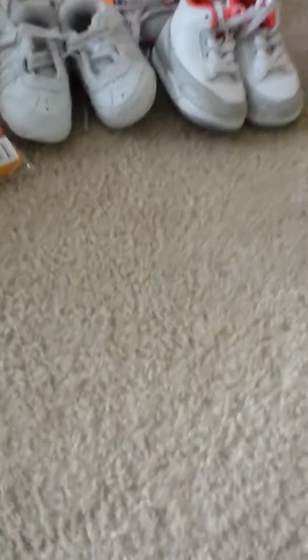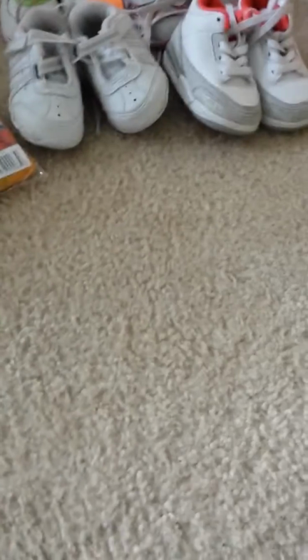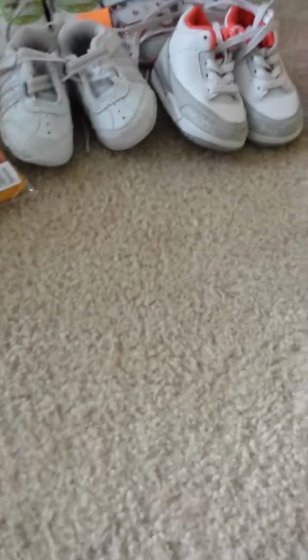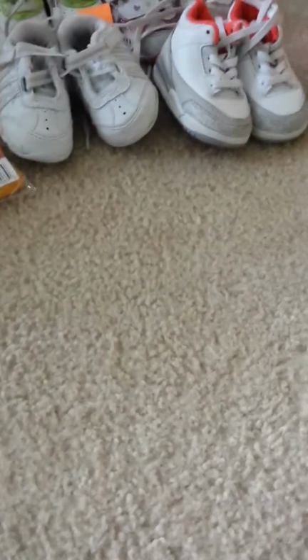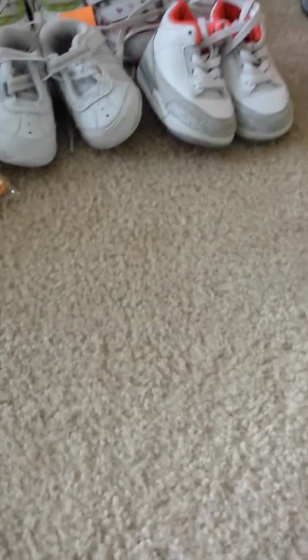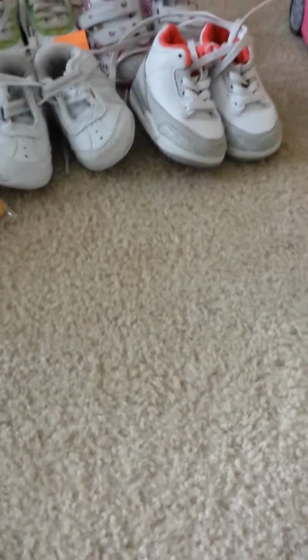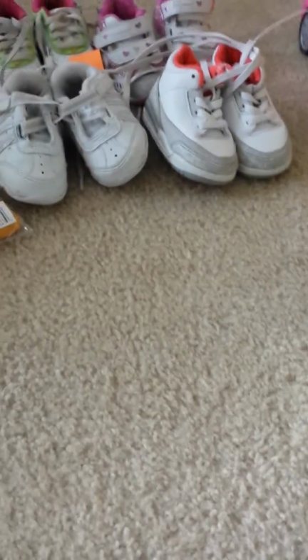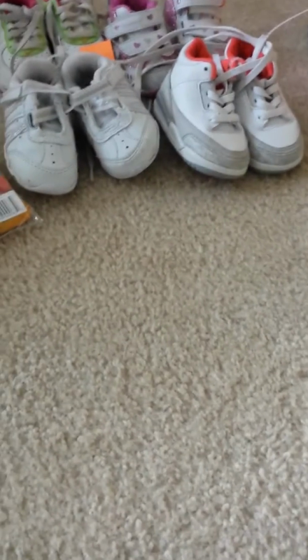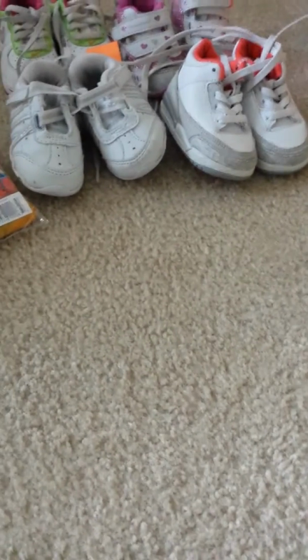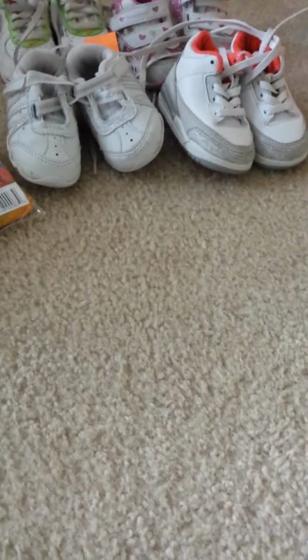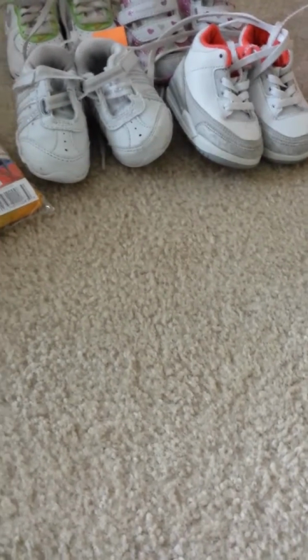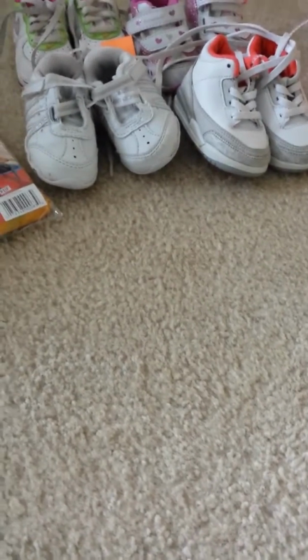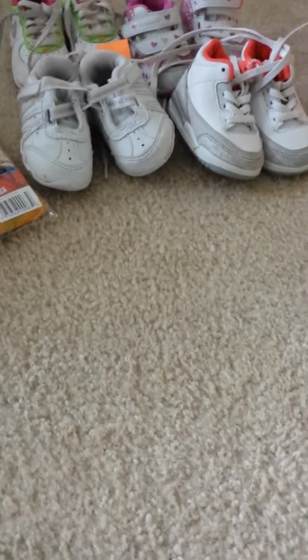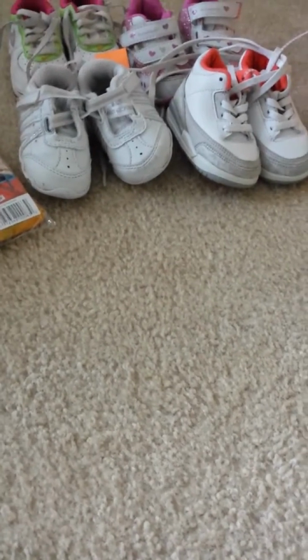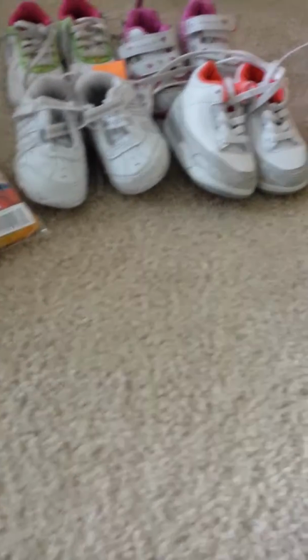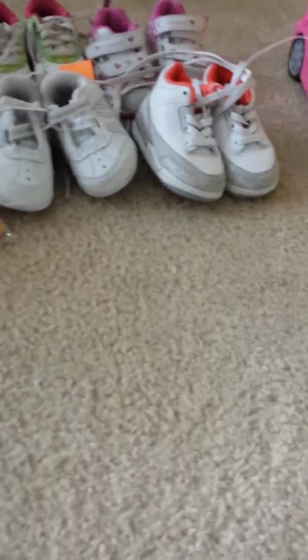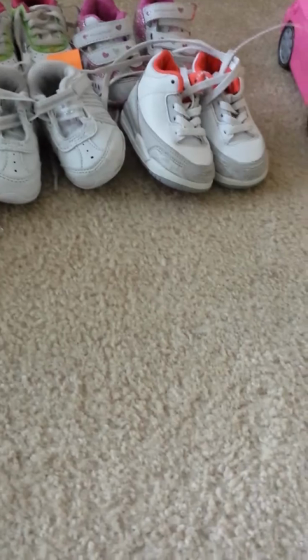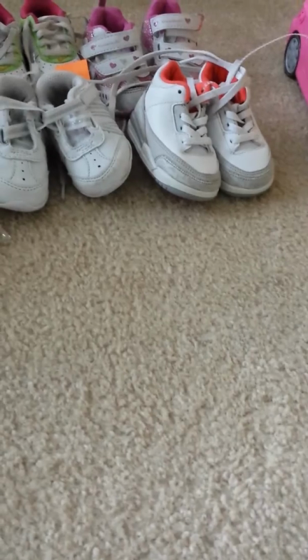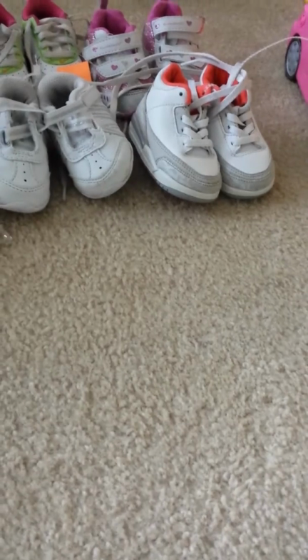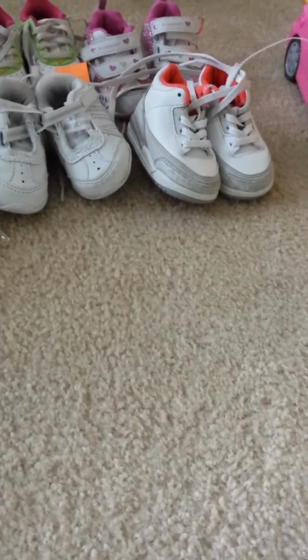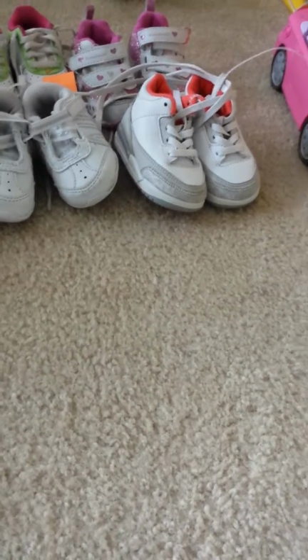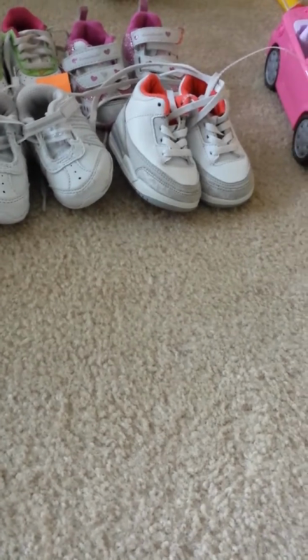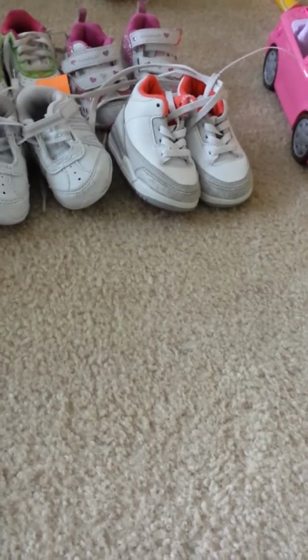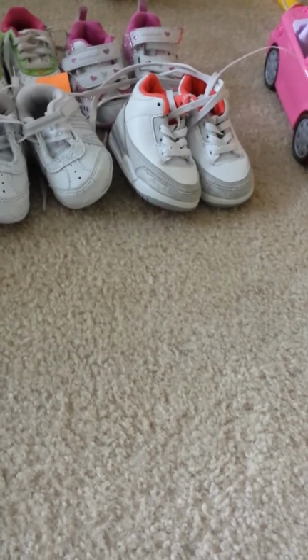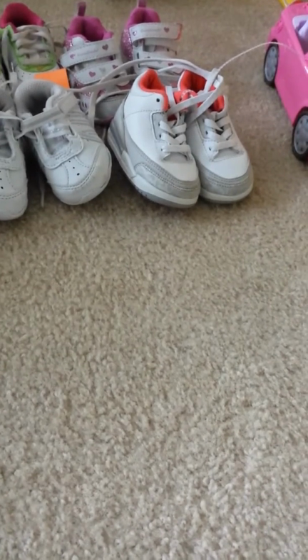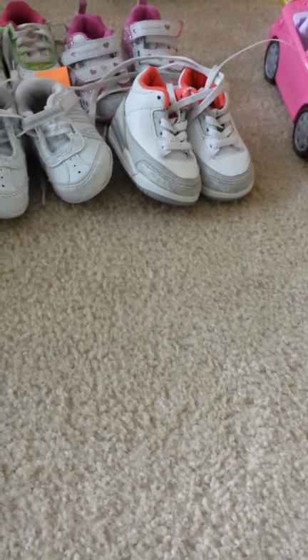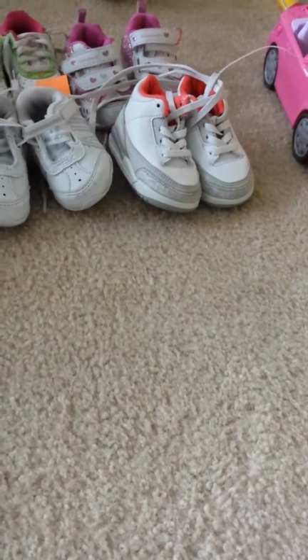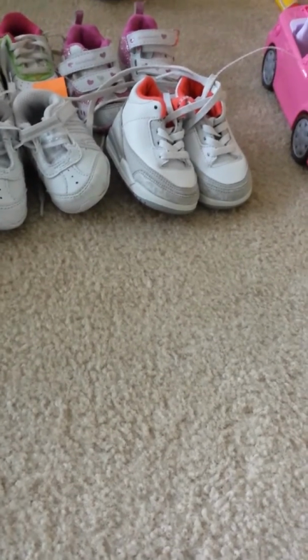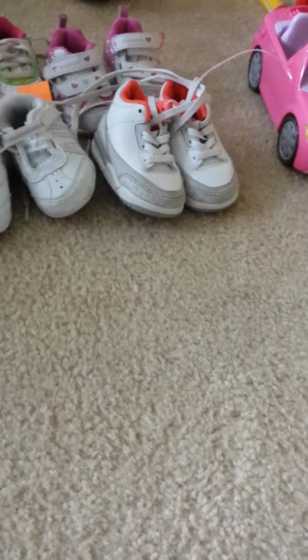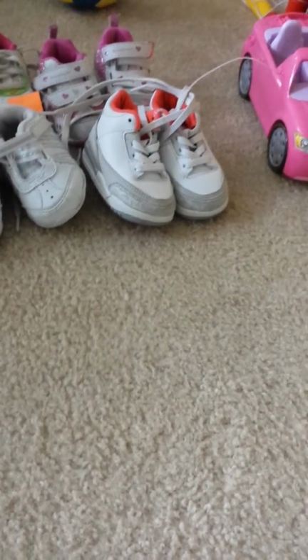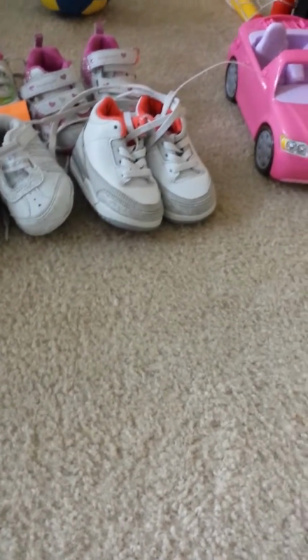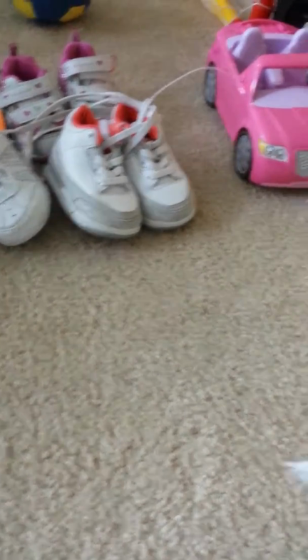Alright, hi guys. This is going to be a really fast thrift haul because my son just woke up from a nap and I know he's going to want to get some of this. So we're going to jump right in.